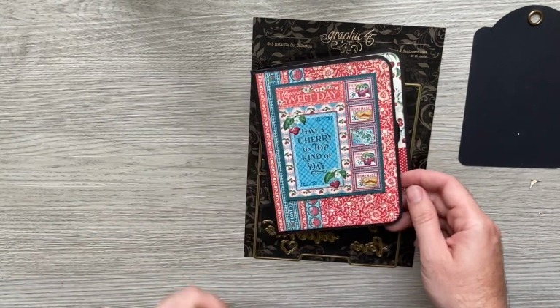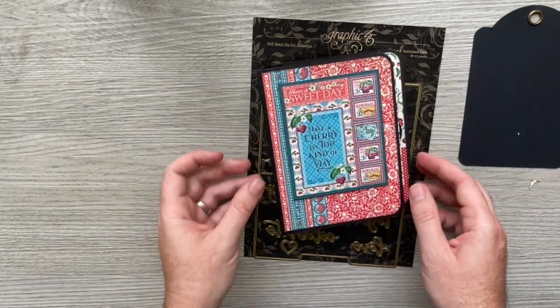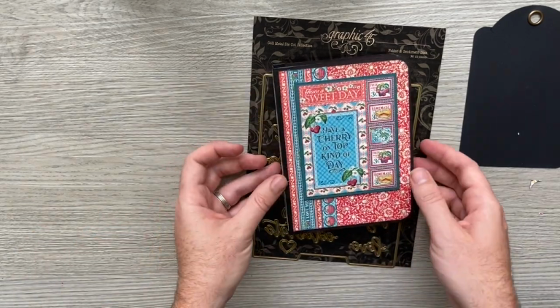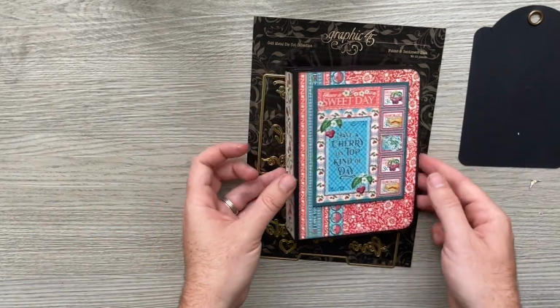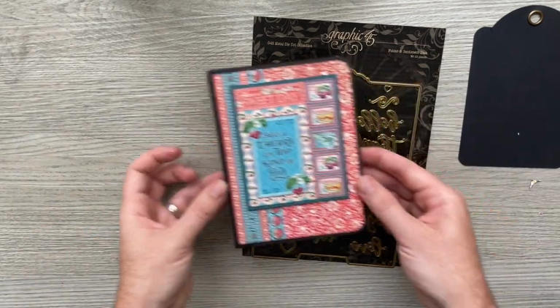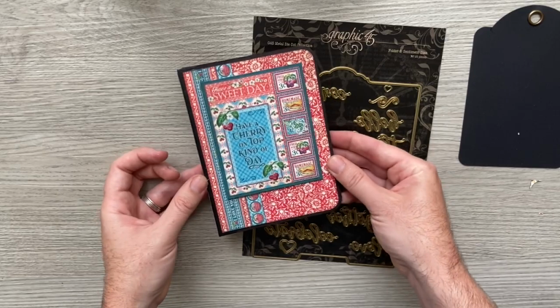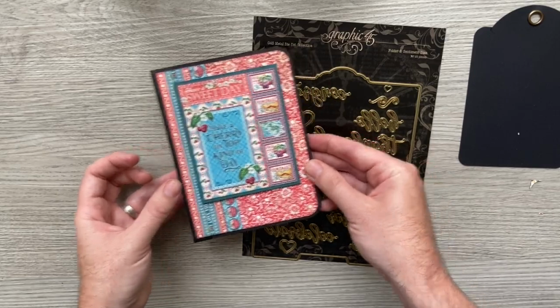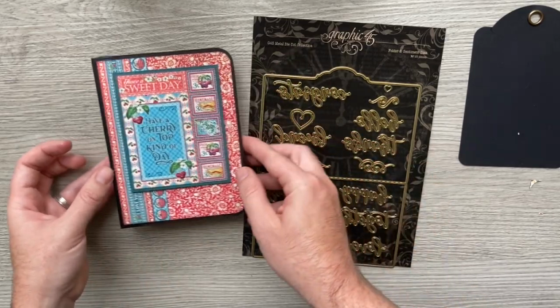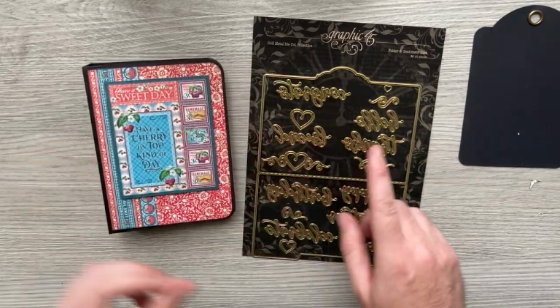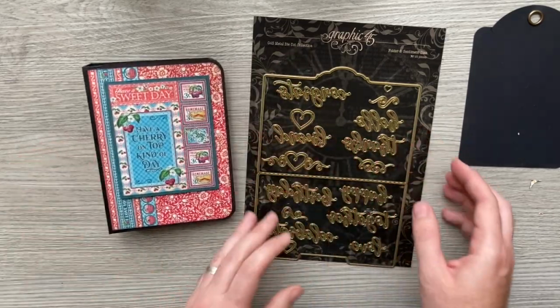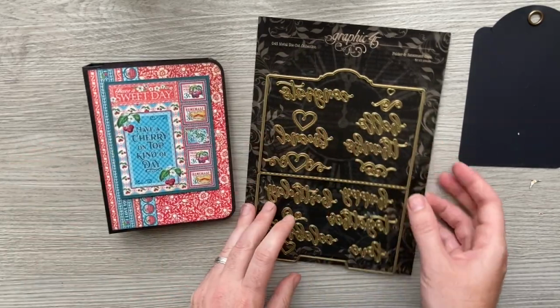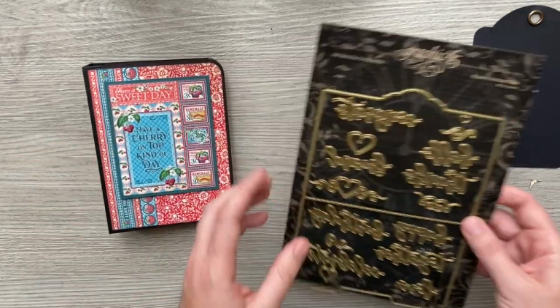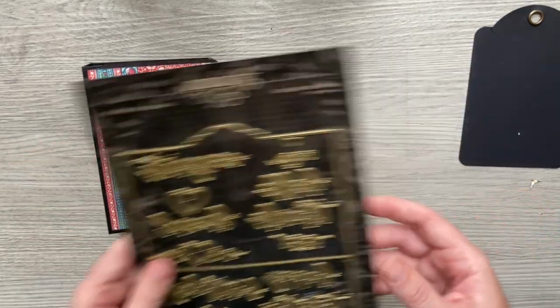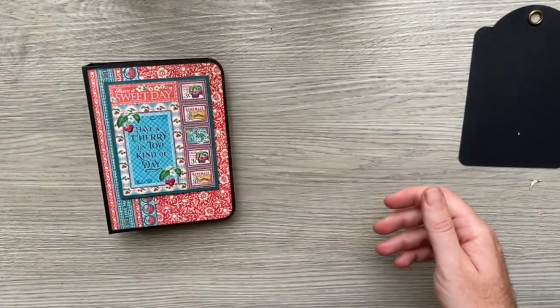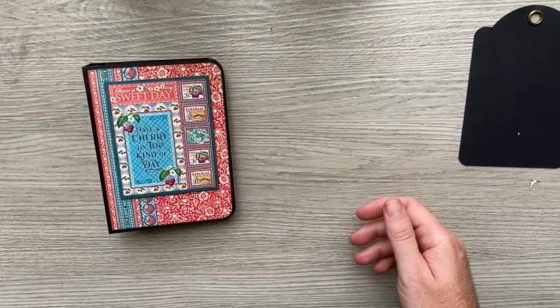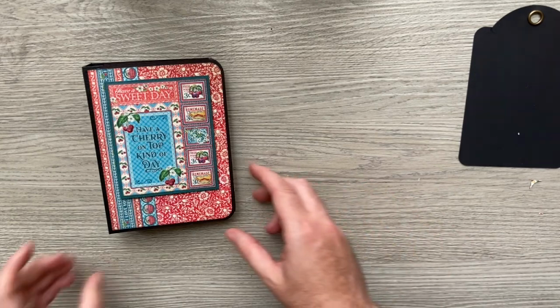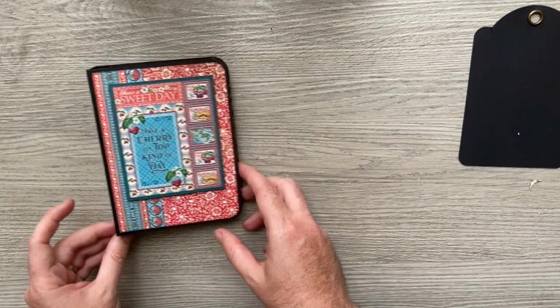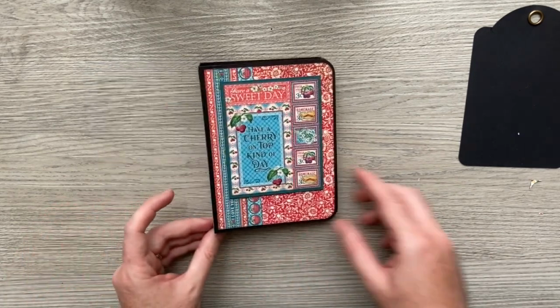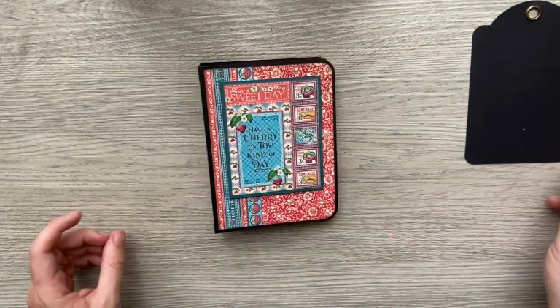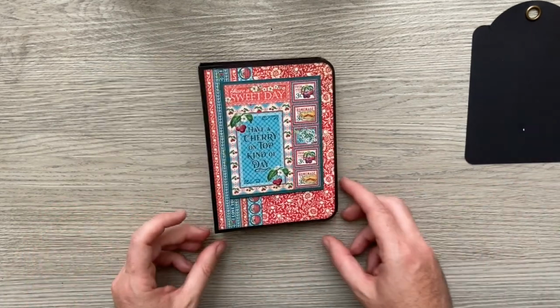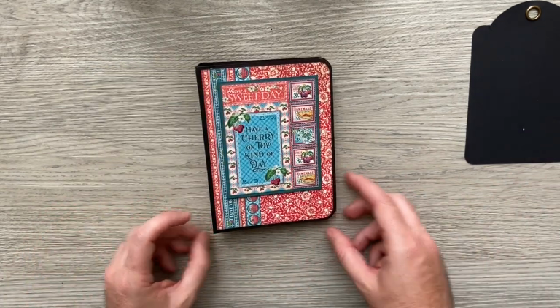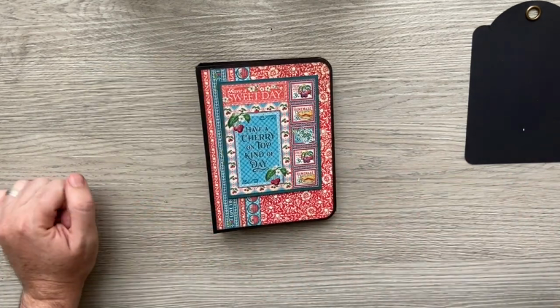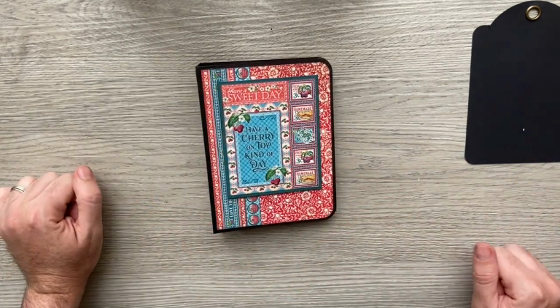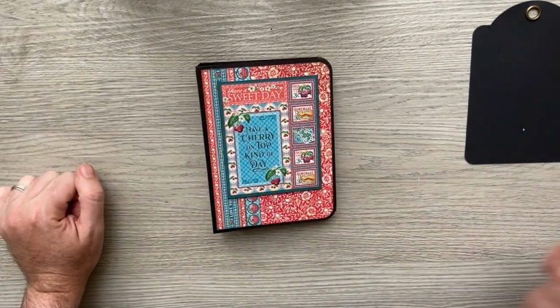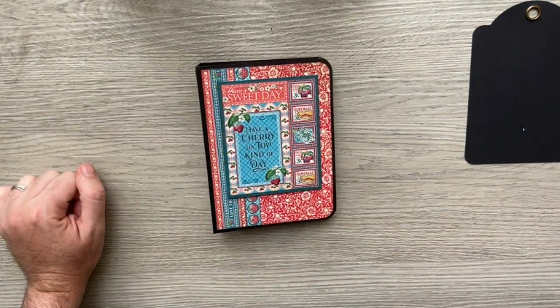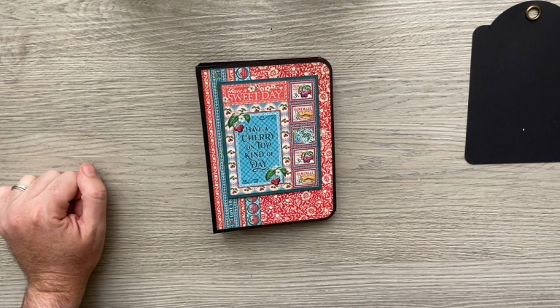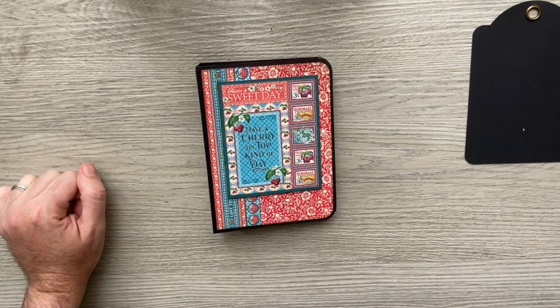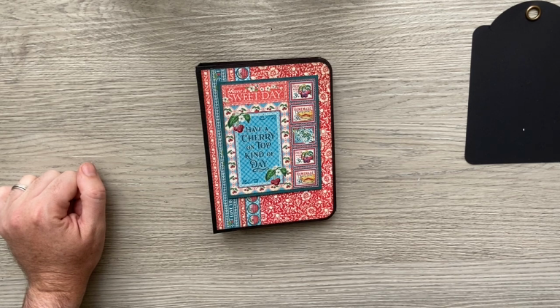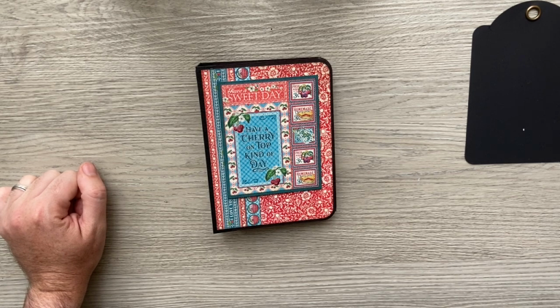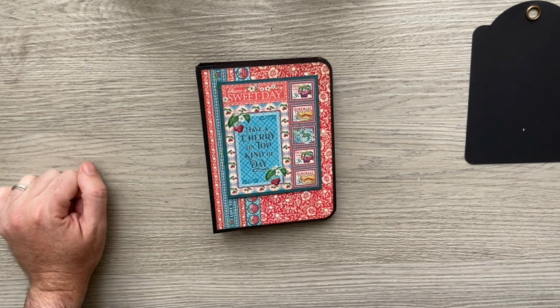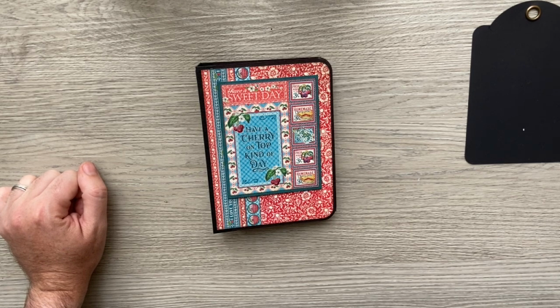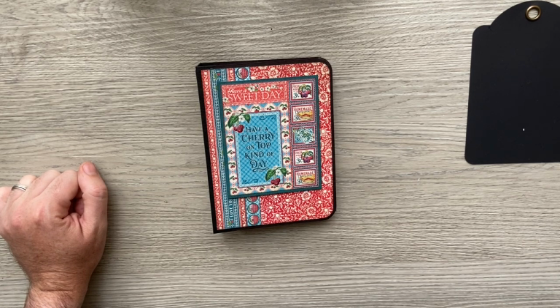So that is my quick show of the folder mini album. As I said, I'm going to show you exactly how I made it now, so grab your die, grab some papers and some cardstock, and we'll get going.